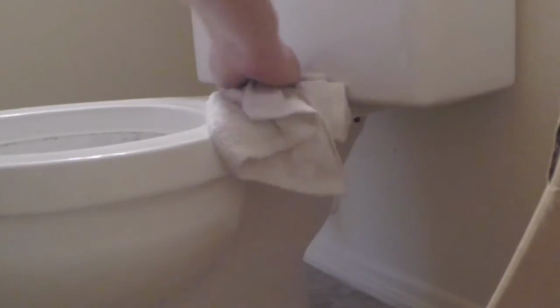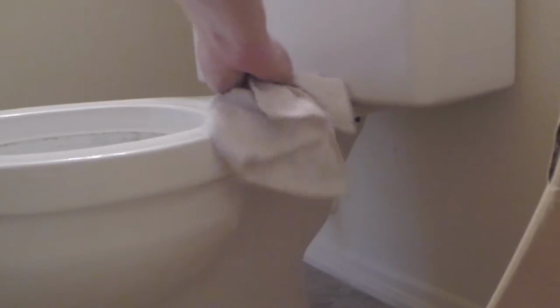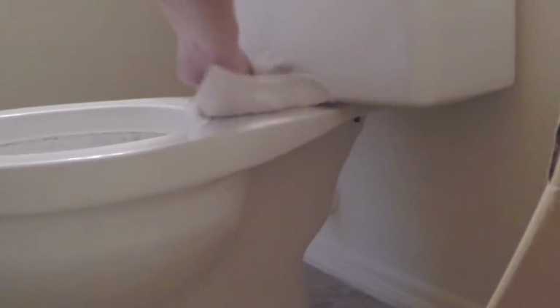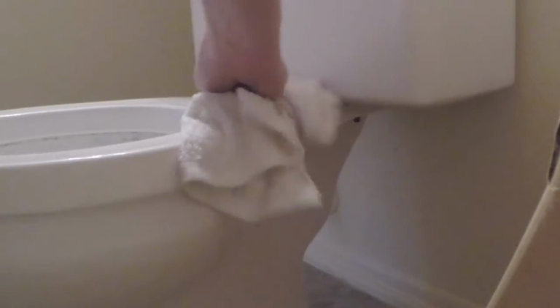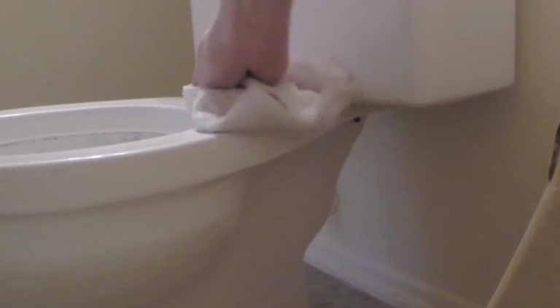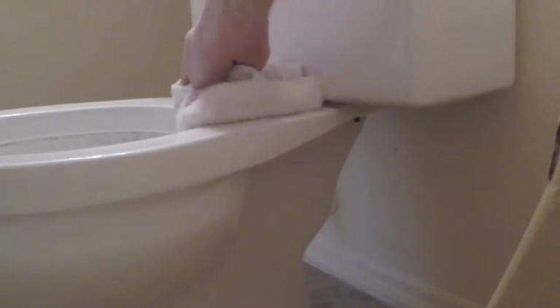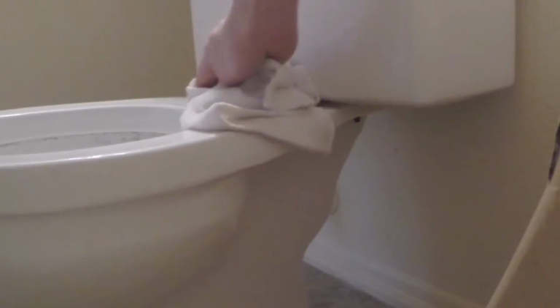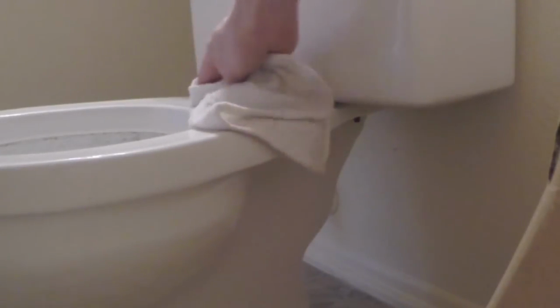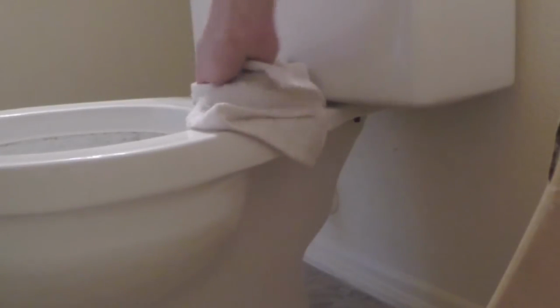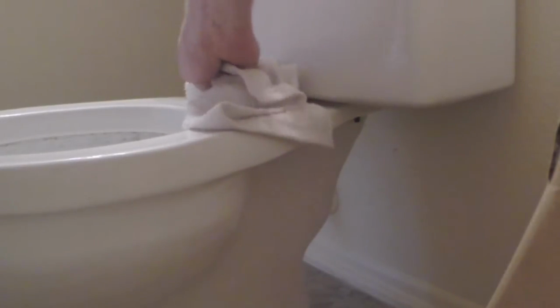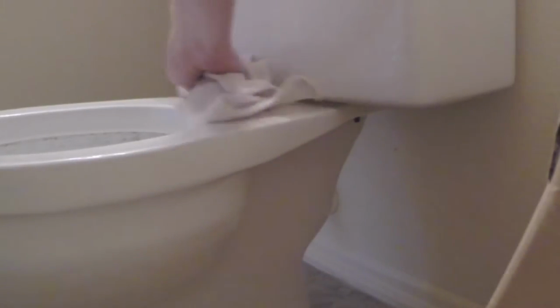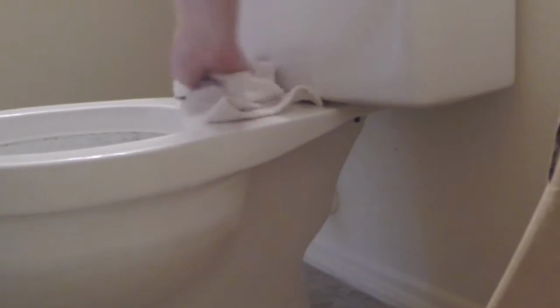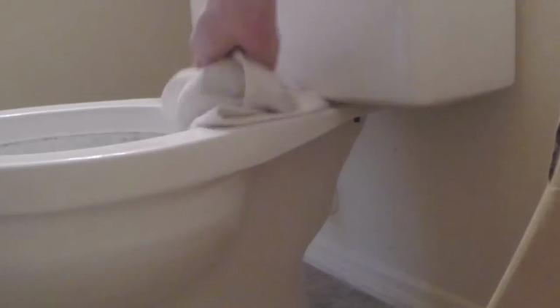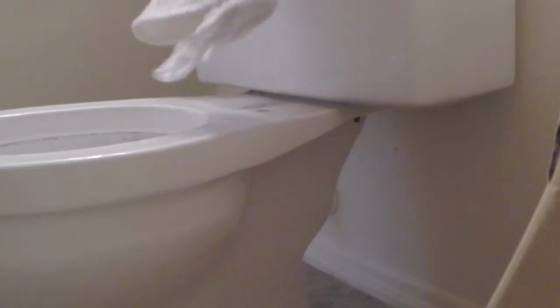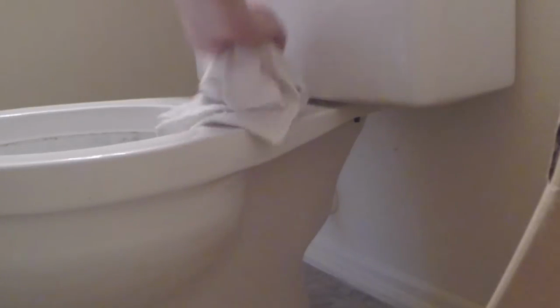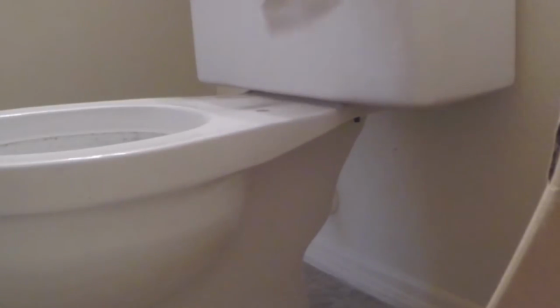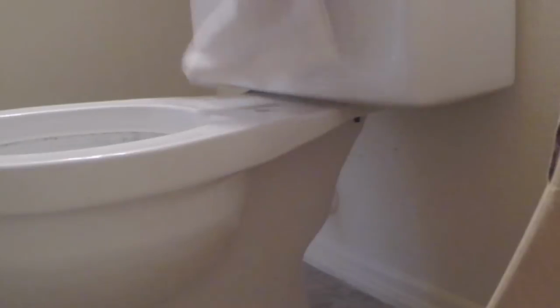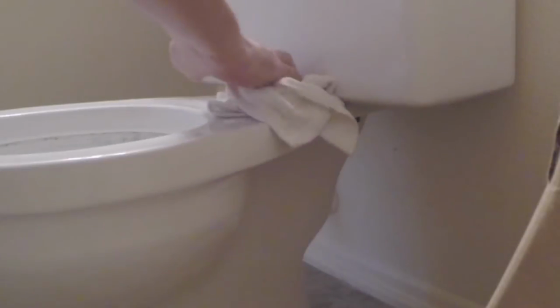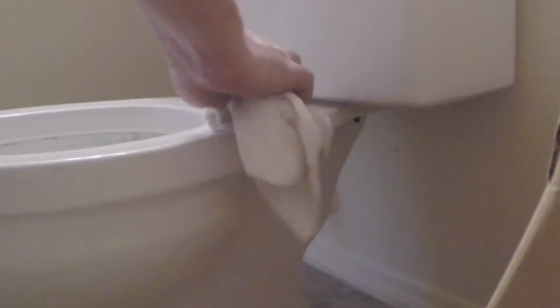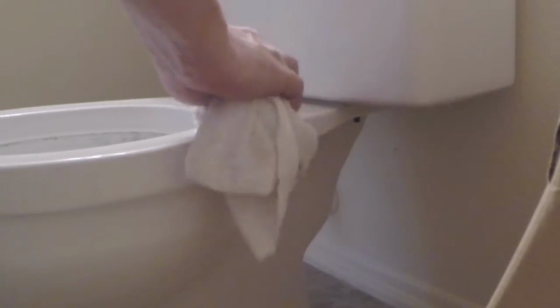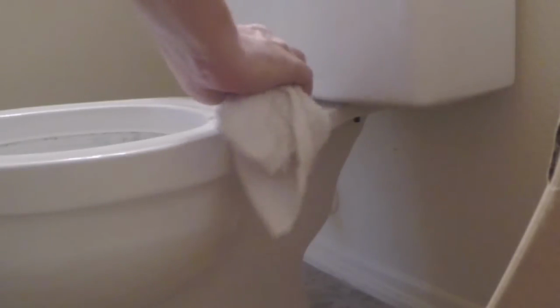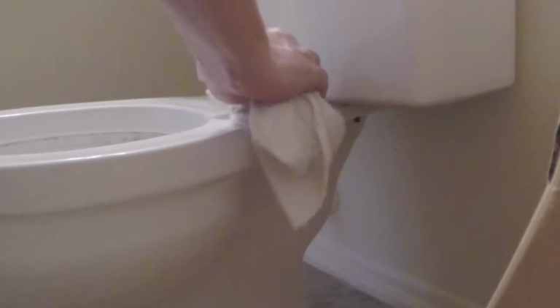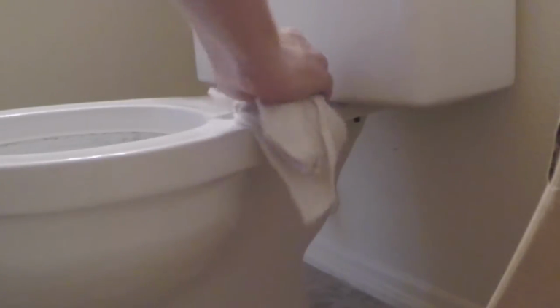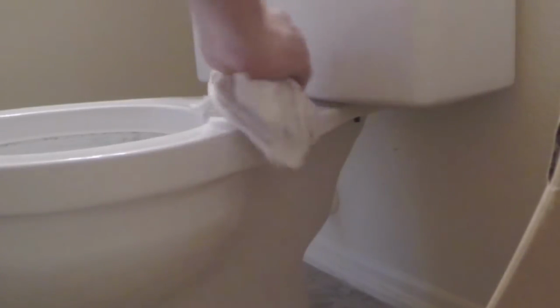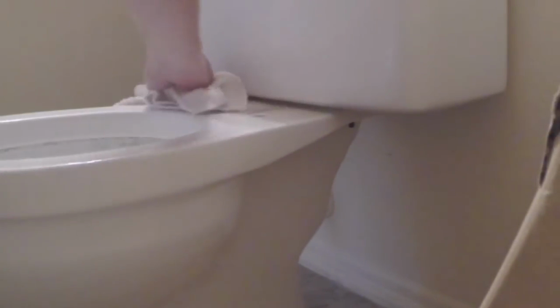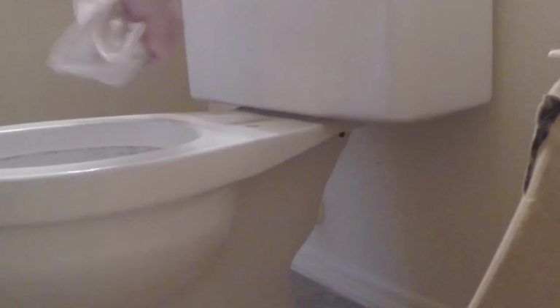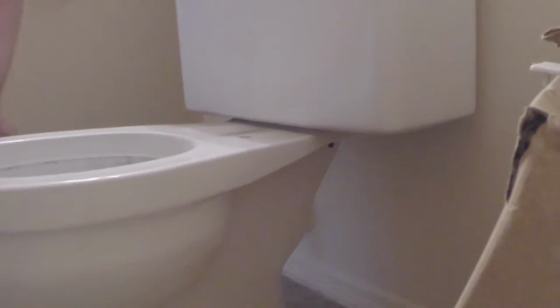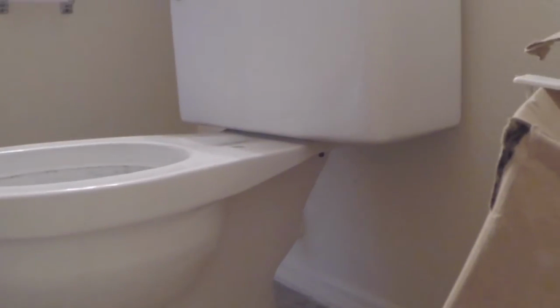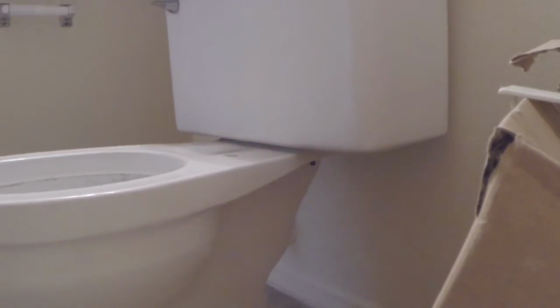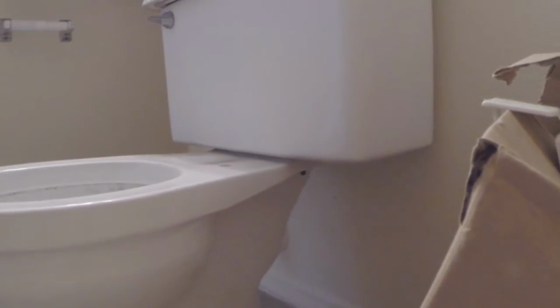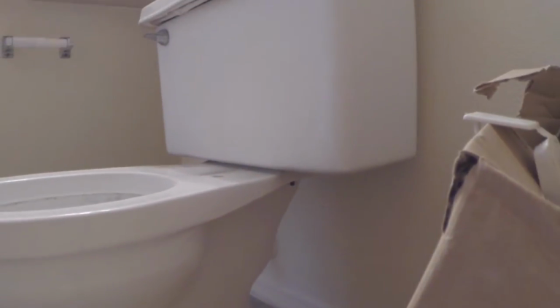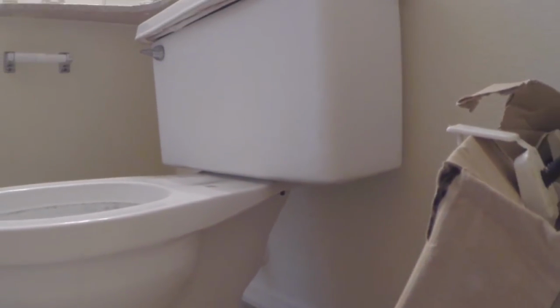You might want to wear gloves for this. Definitely want to wash your hands afterwards, wearing gloves or not.